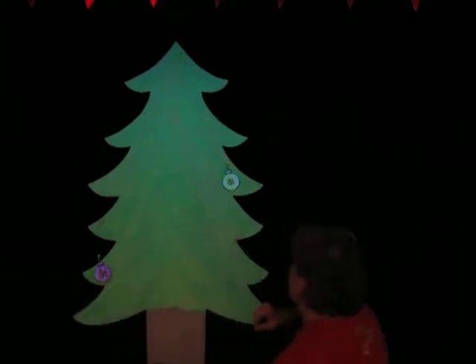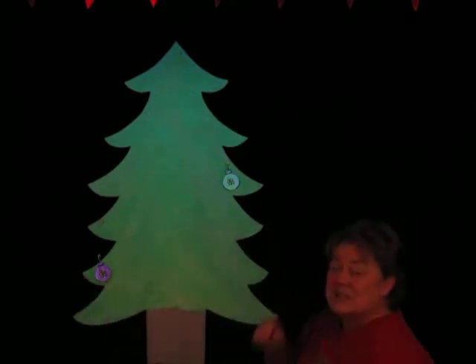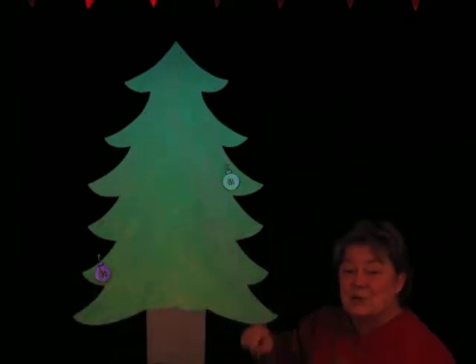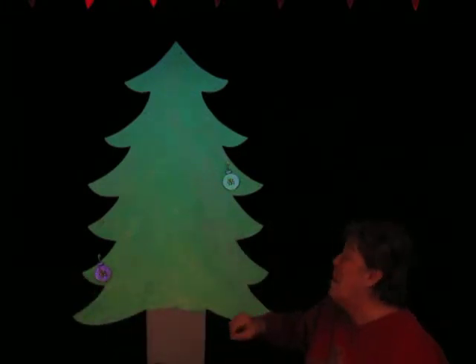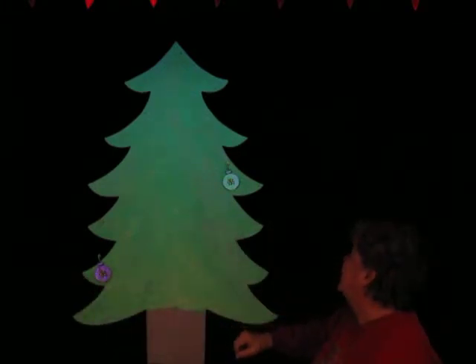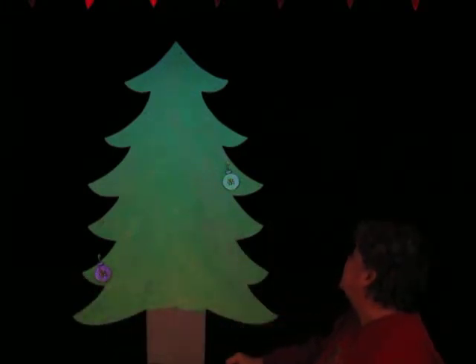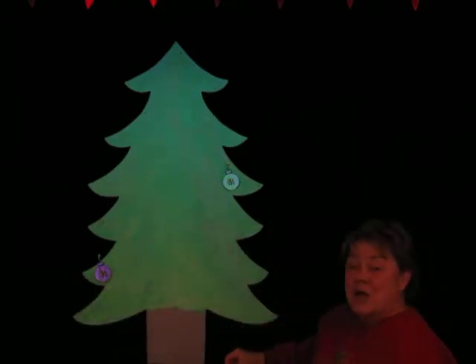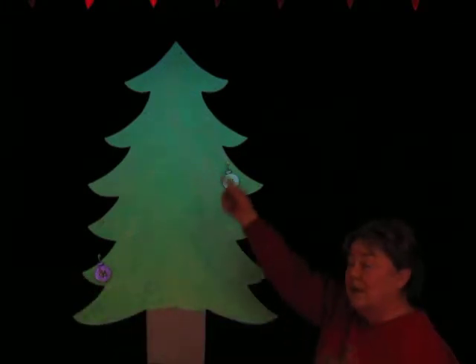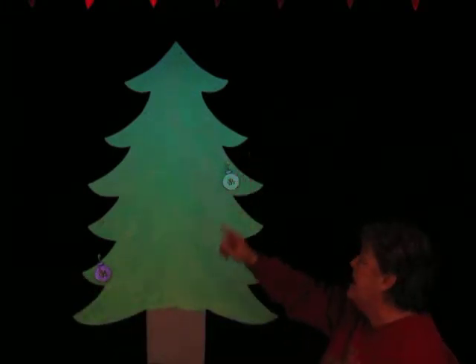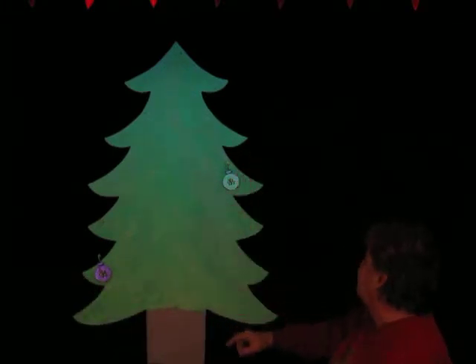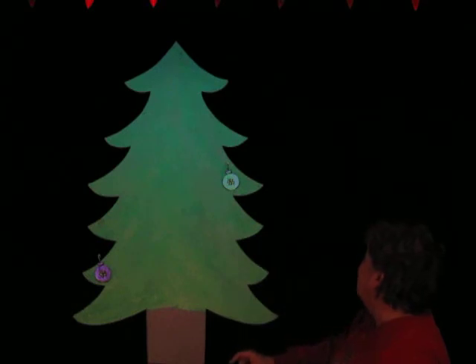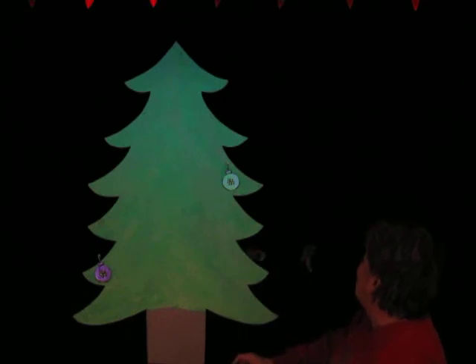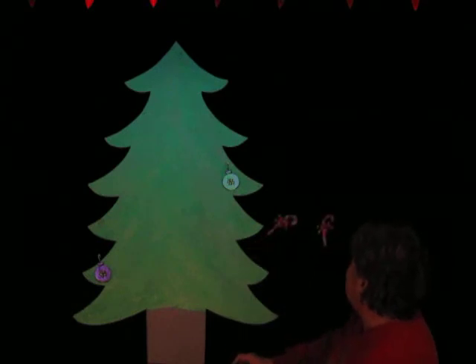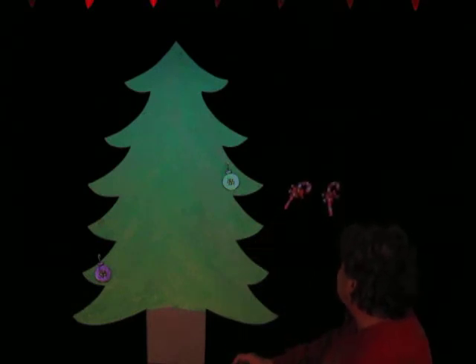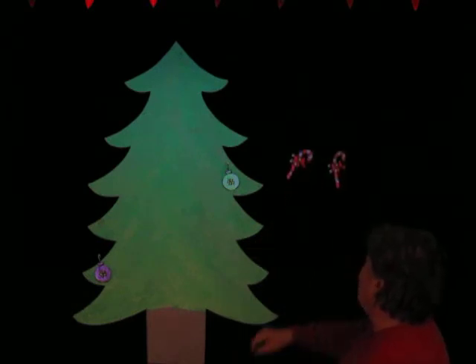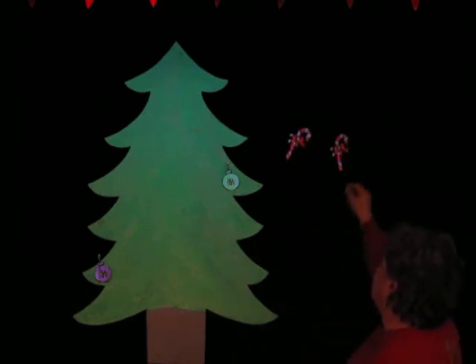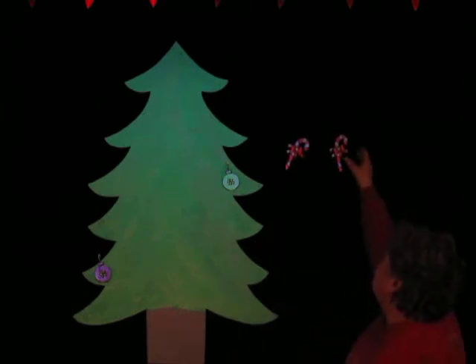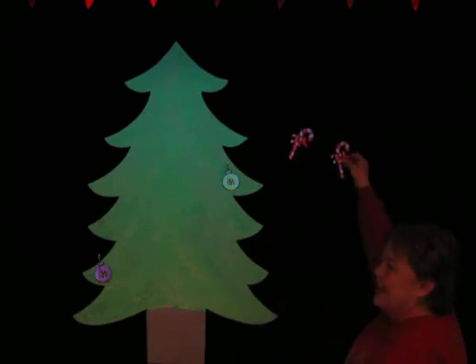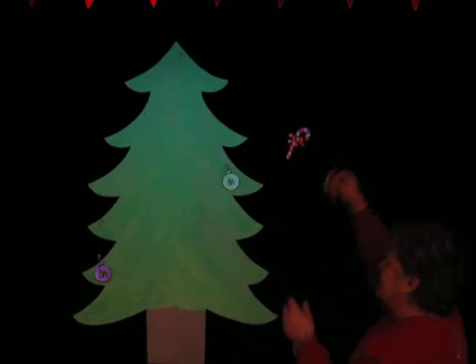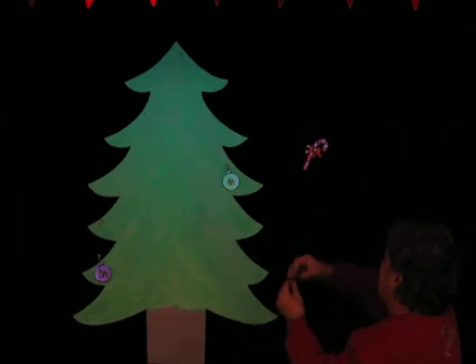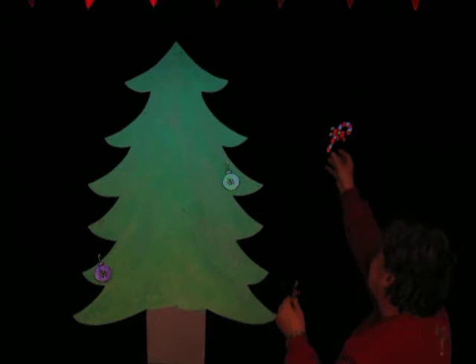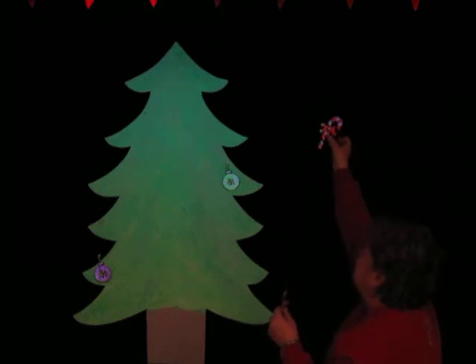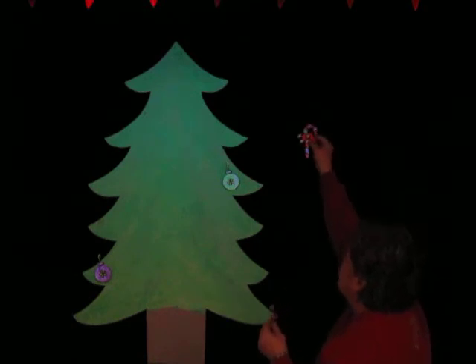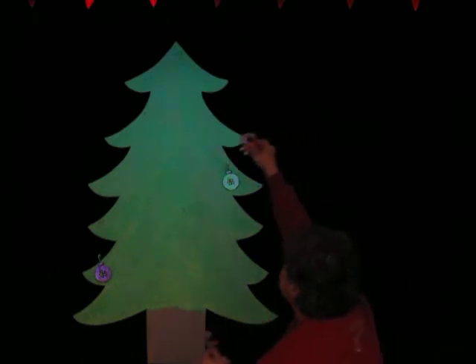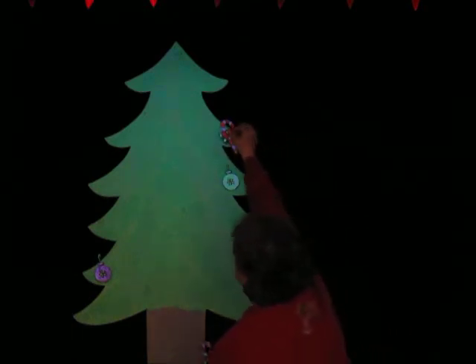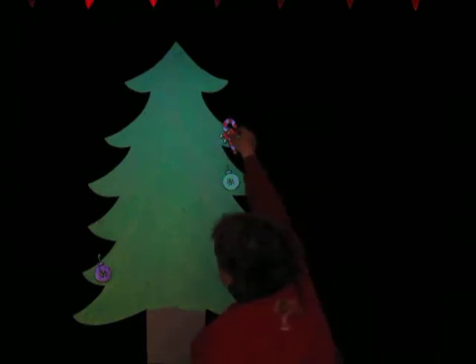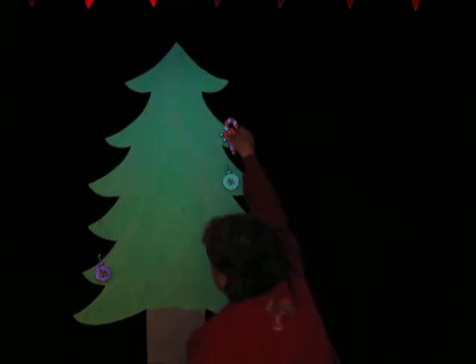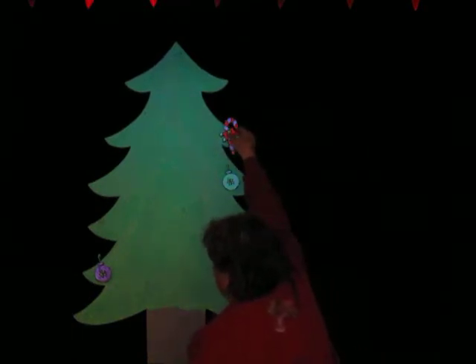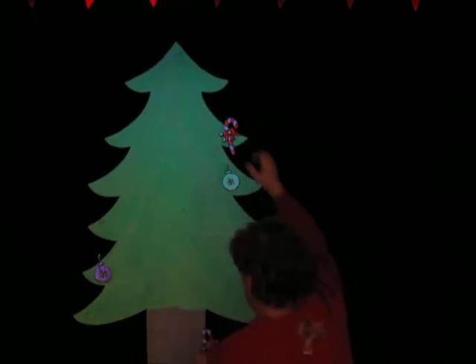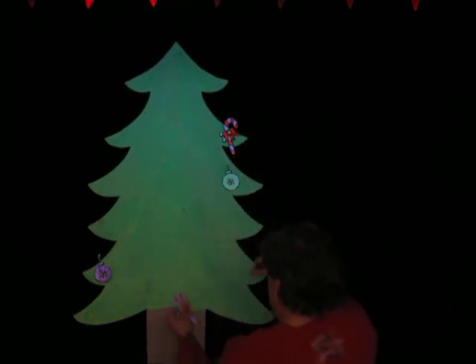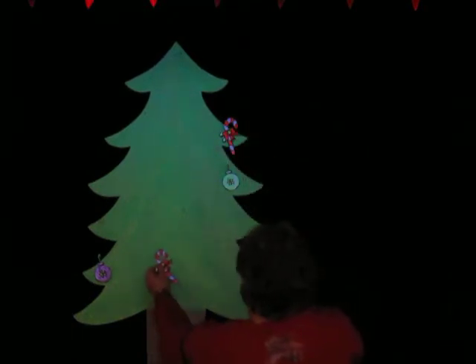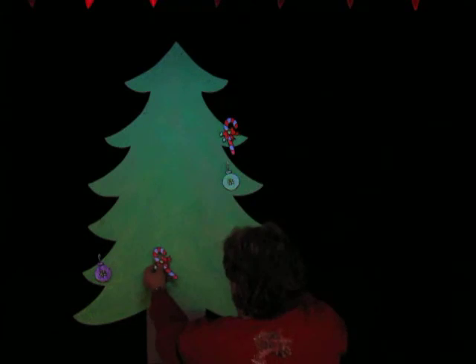Oh Christmas tree, oh Christmas tree, we decorate your branches. Oh, candy canes — always a favorite on a Christmas tree. That one there, and ooh, right here.